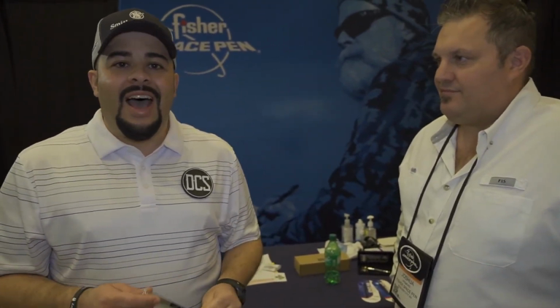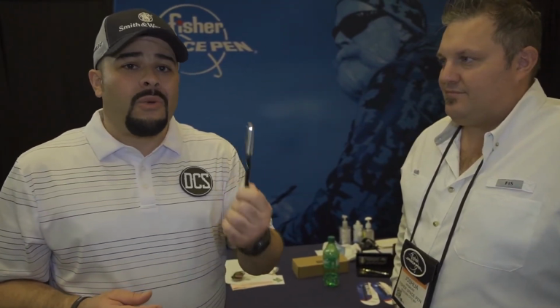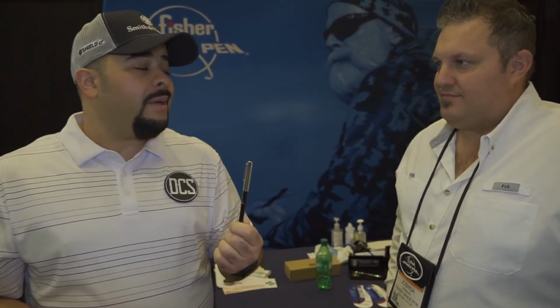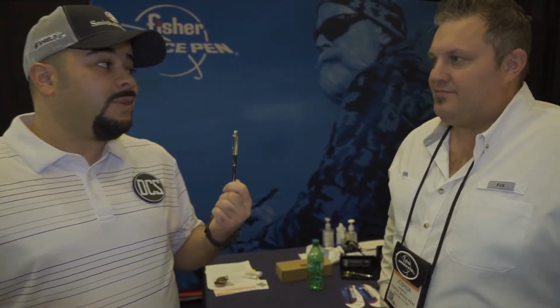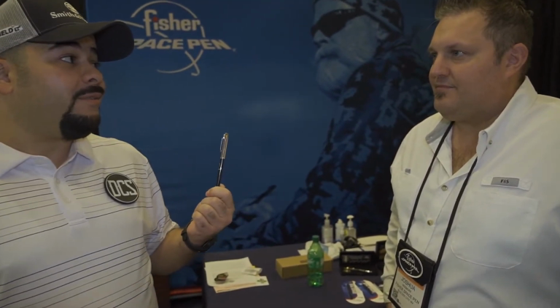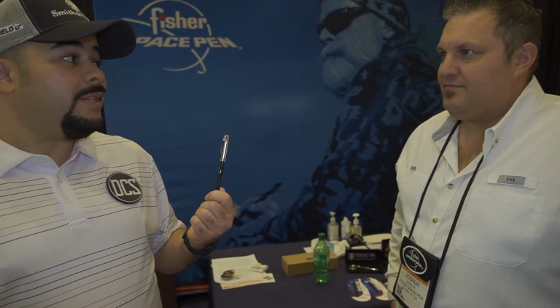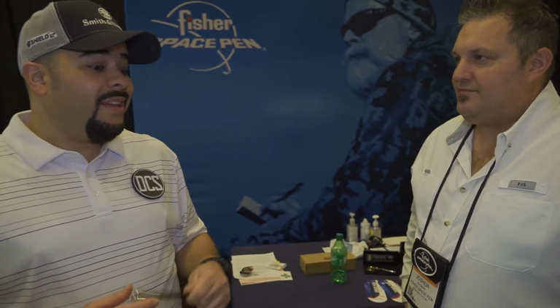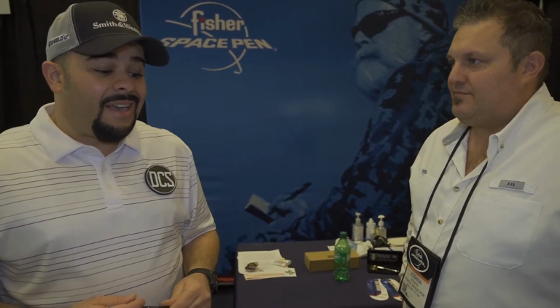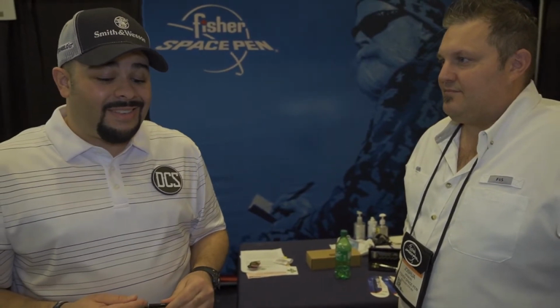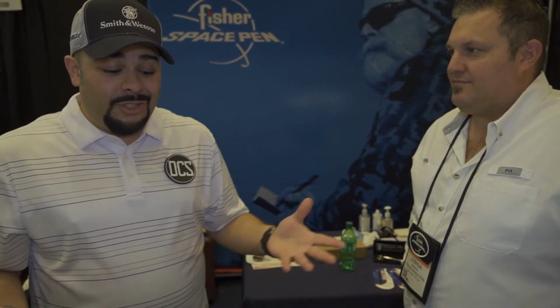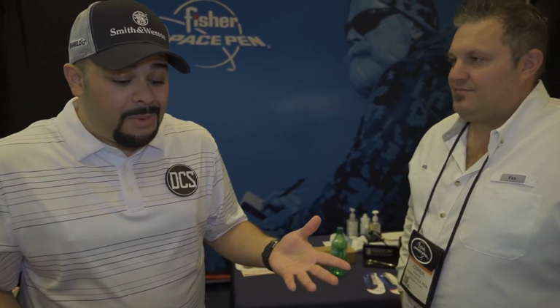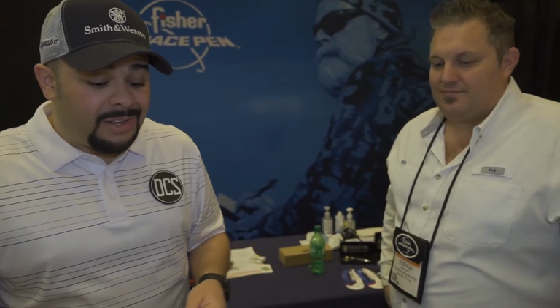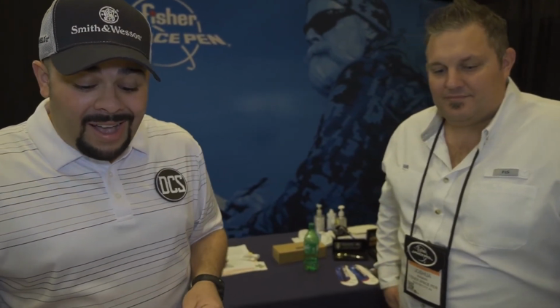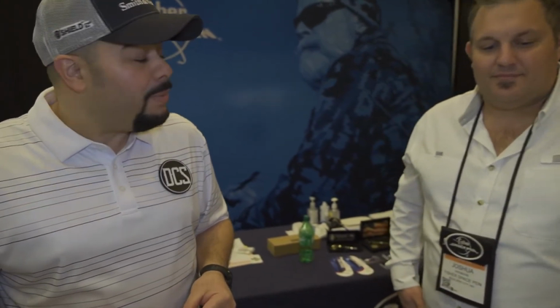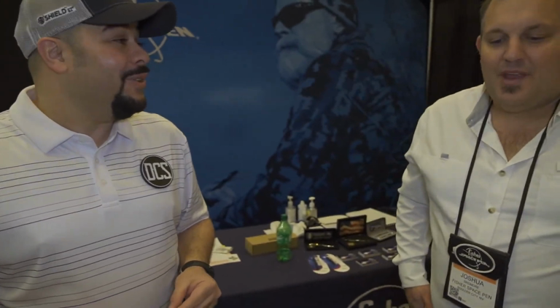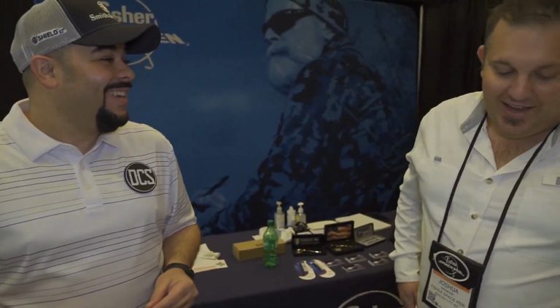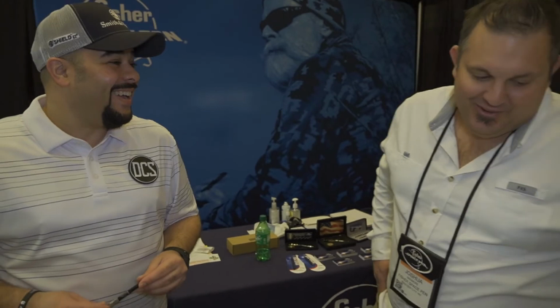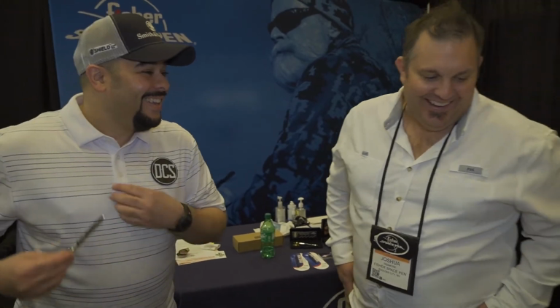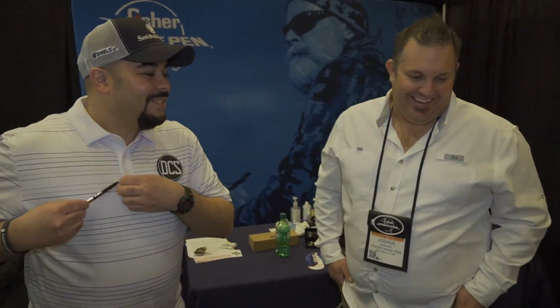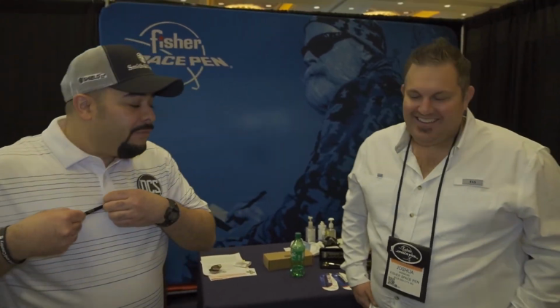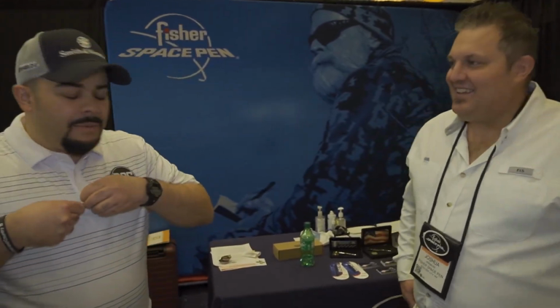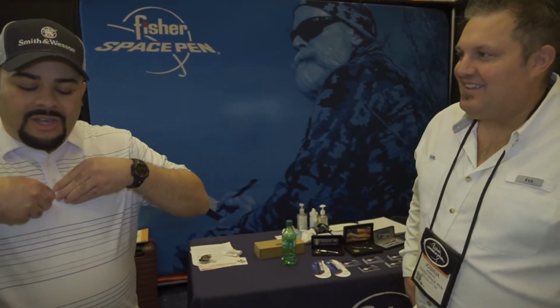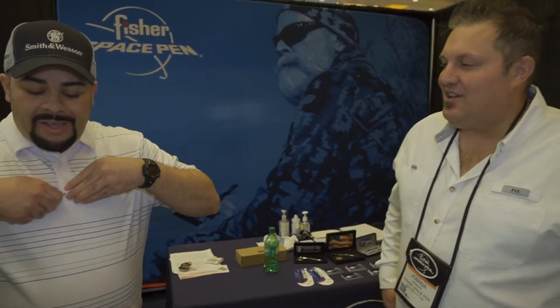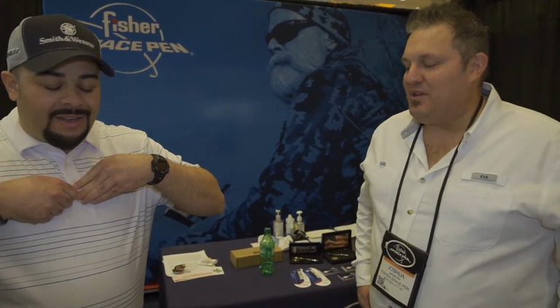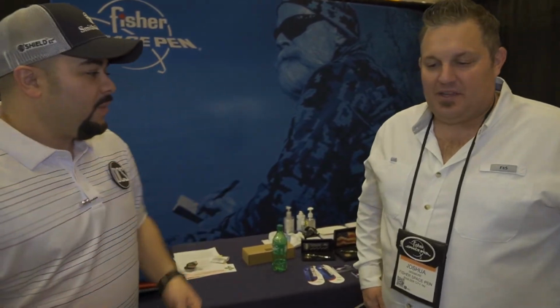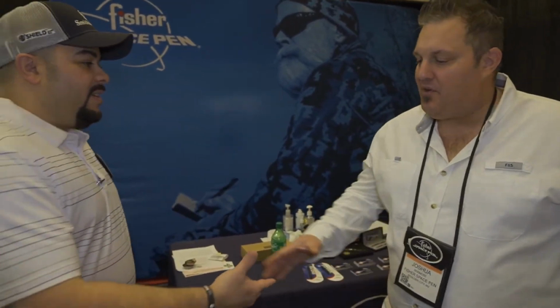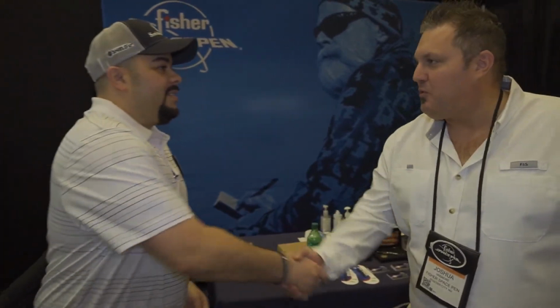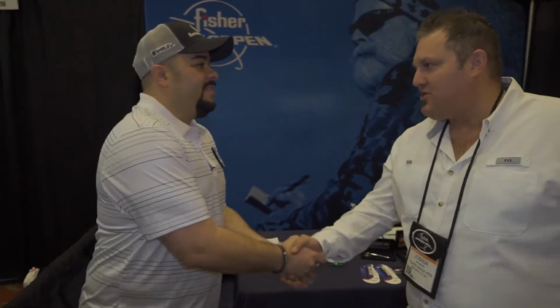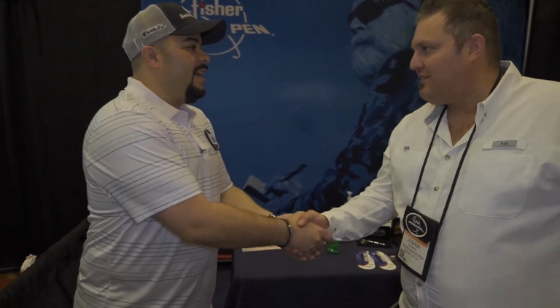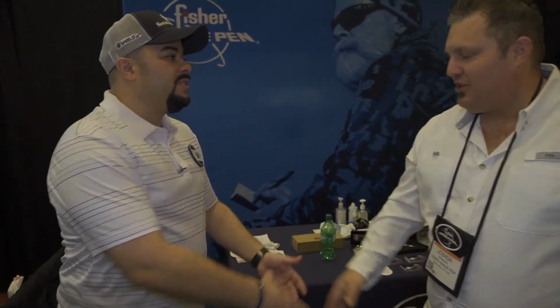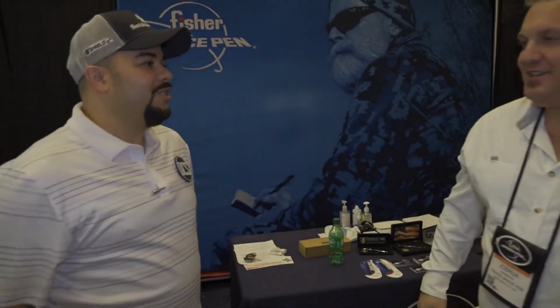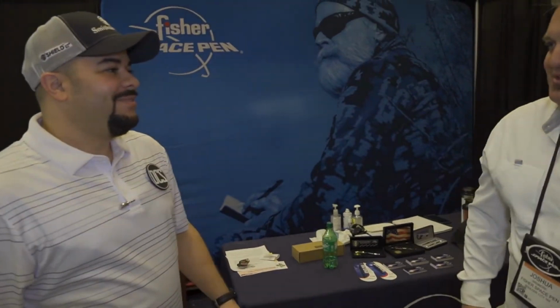I've had a great time using my Fisher Space Pen and judging by the looks of it, I got some spending to do. Thank you for taking a moment, Josh. My pleasure, man — thanks for coming to the booth, we appreciate it. Have a great rest of SHOT Show.